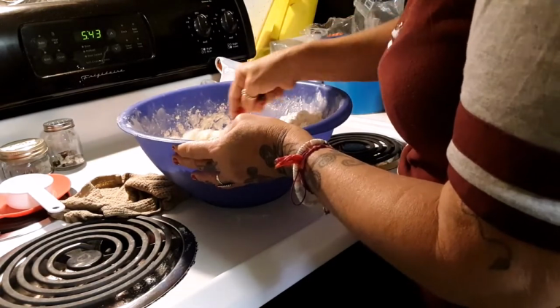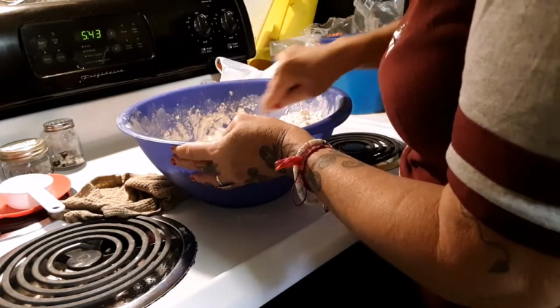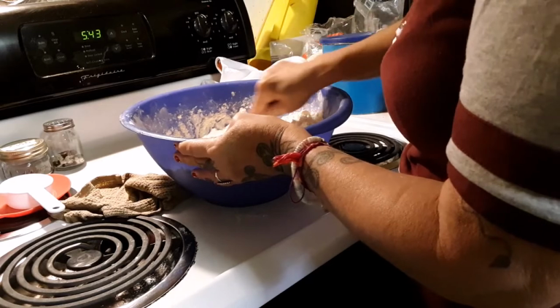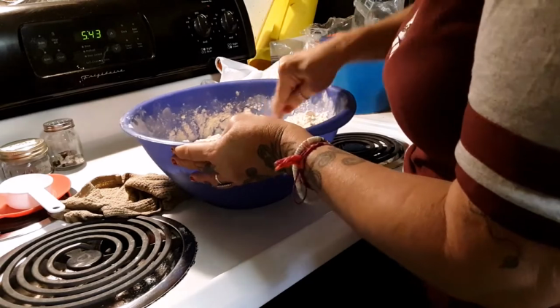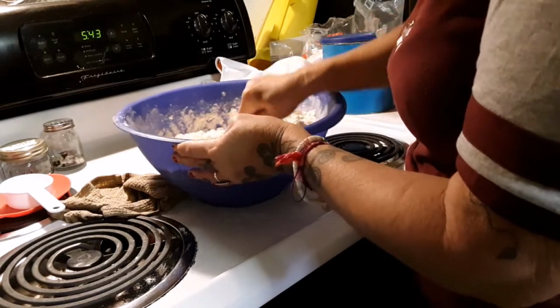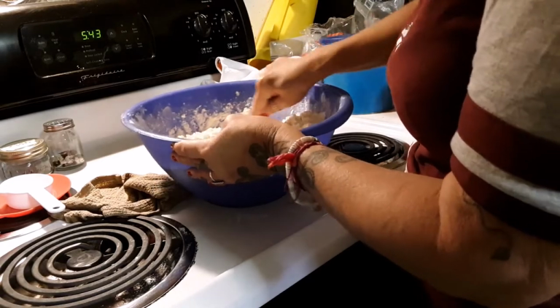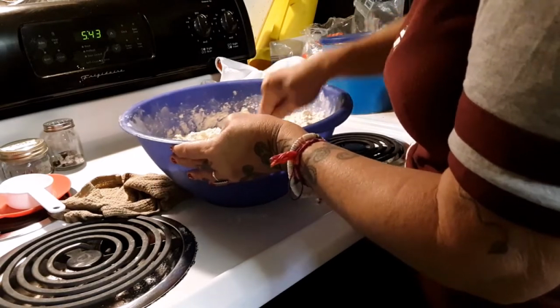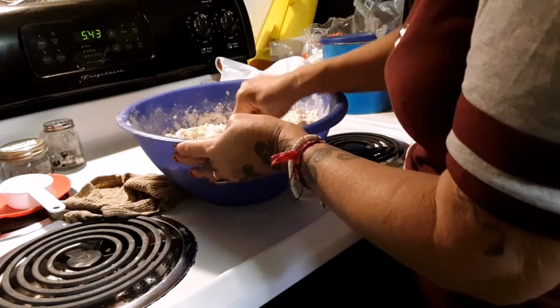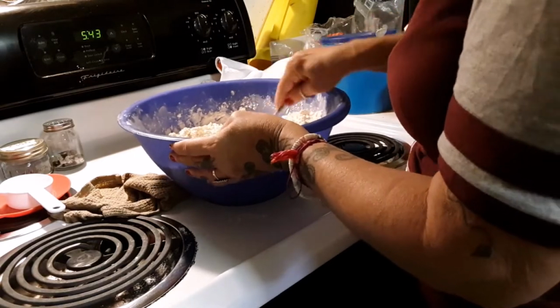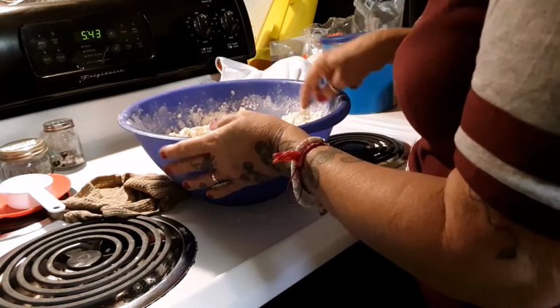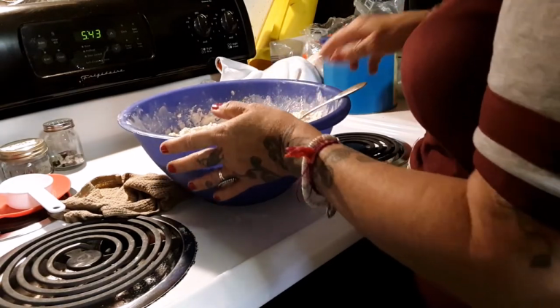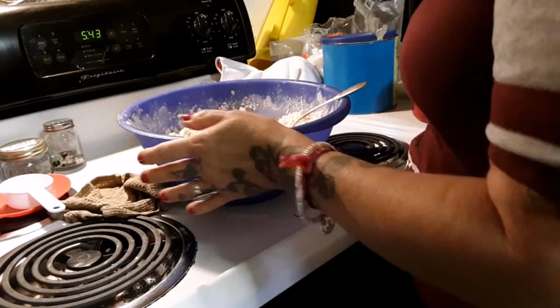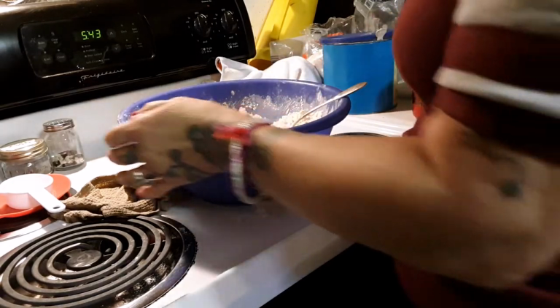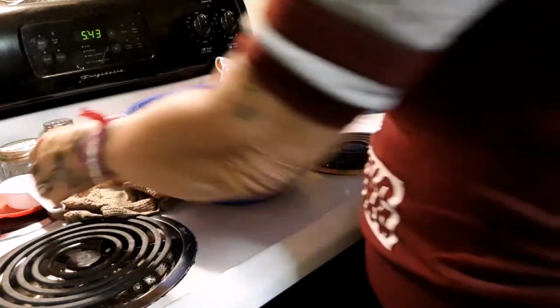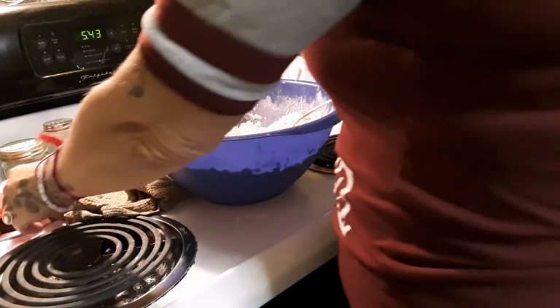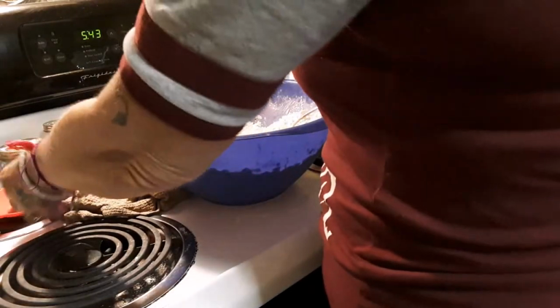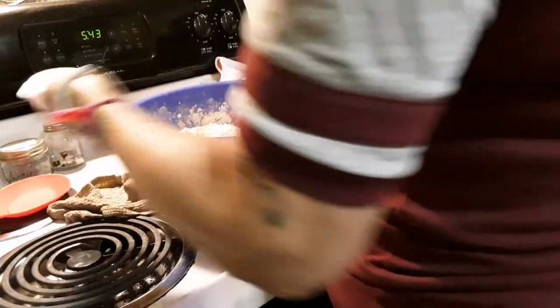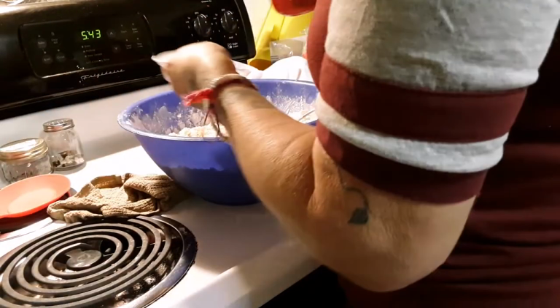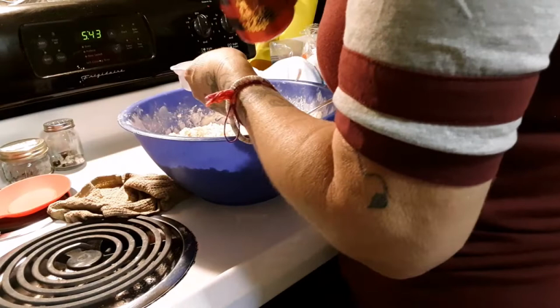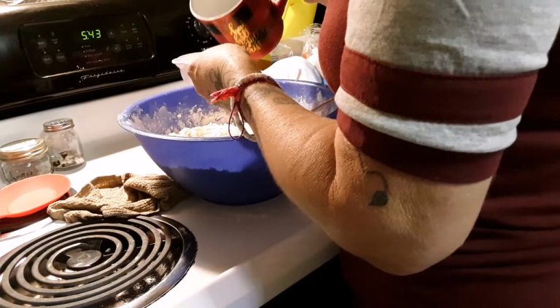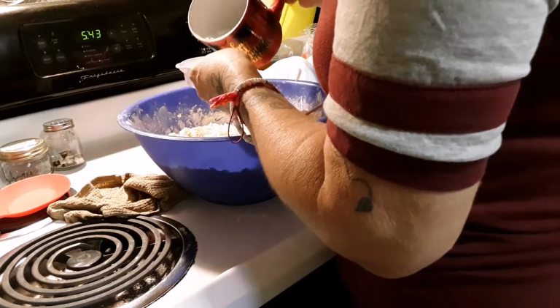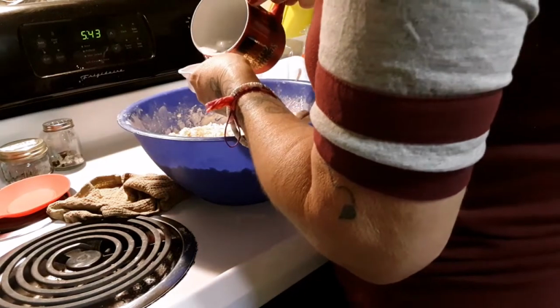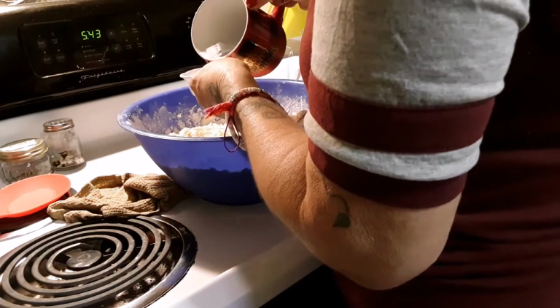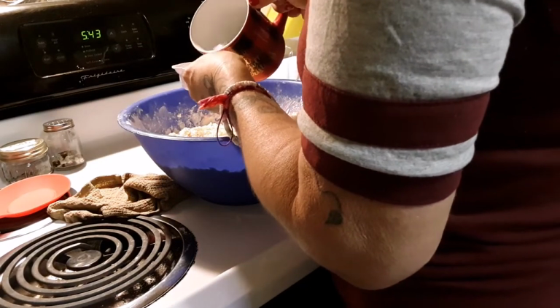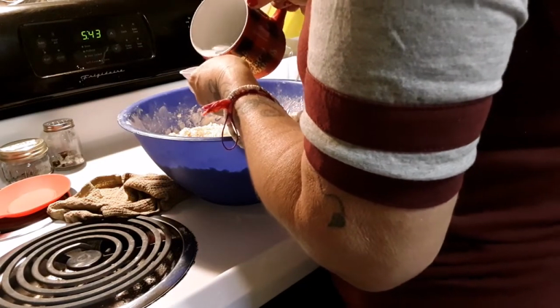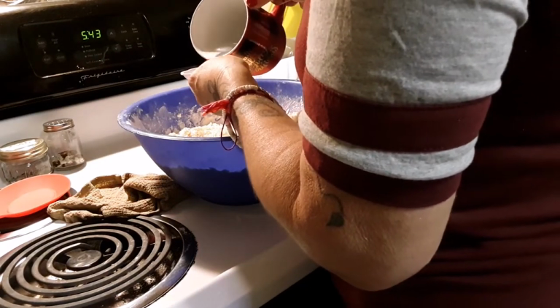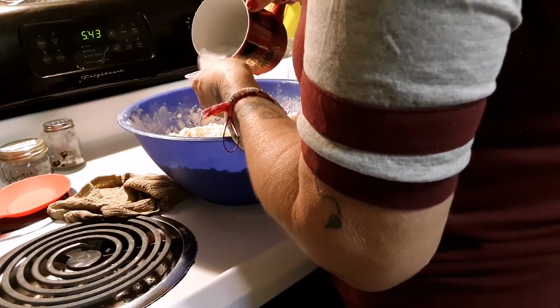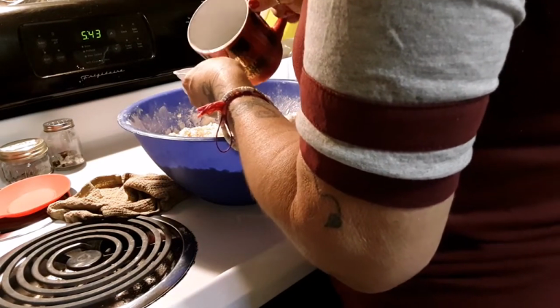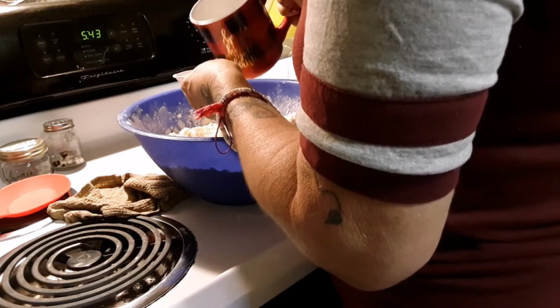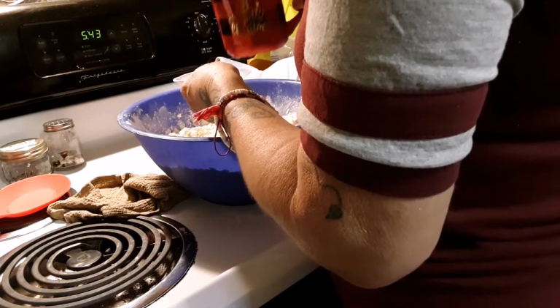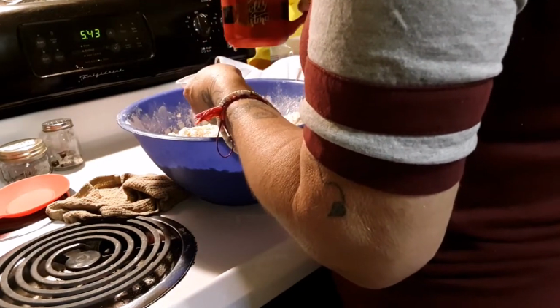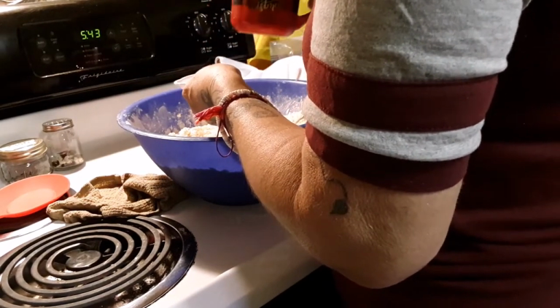If for whatever reason you feel the dough is not coming together properly, then by all means add a little more.